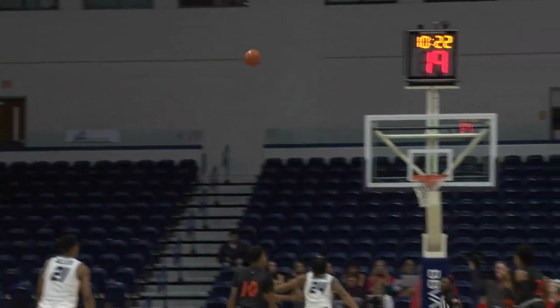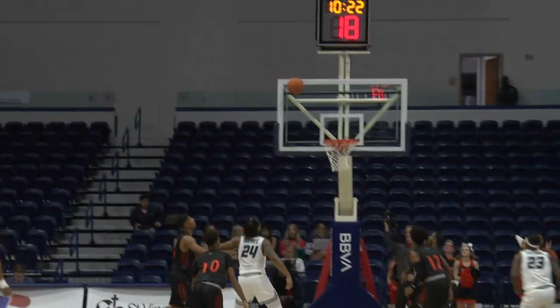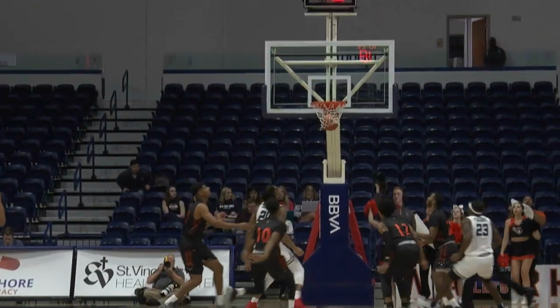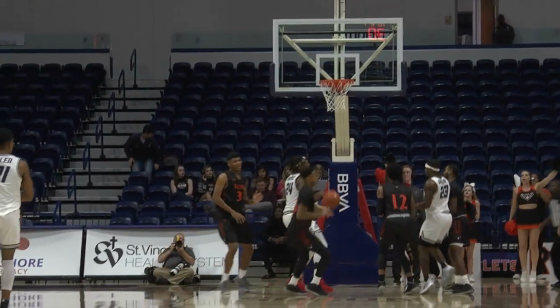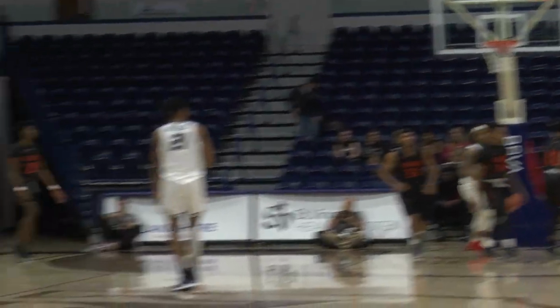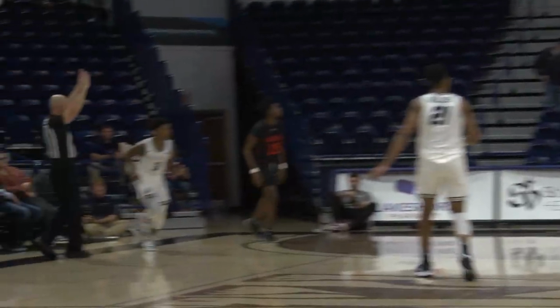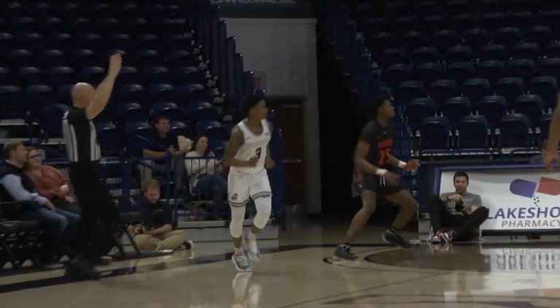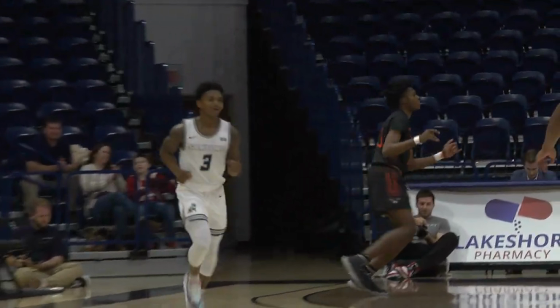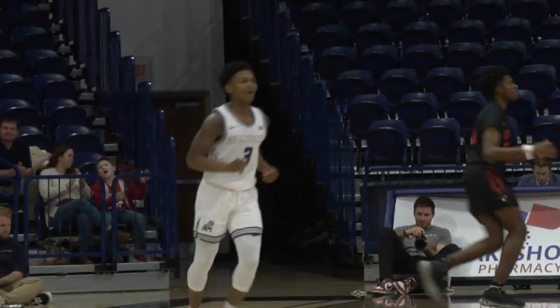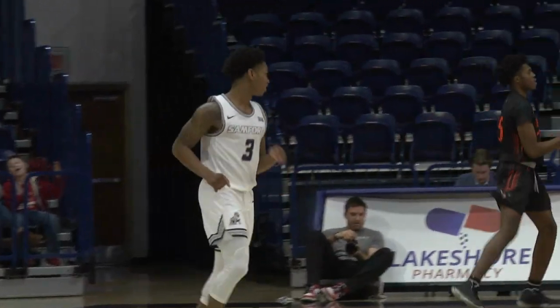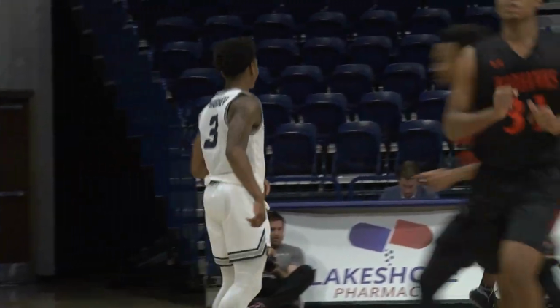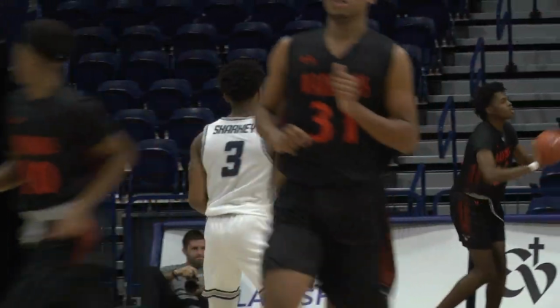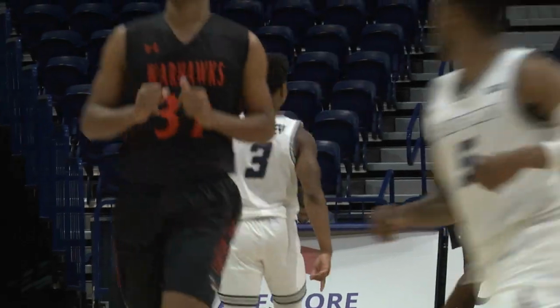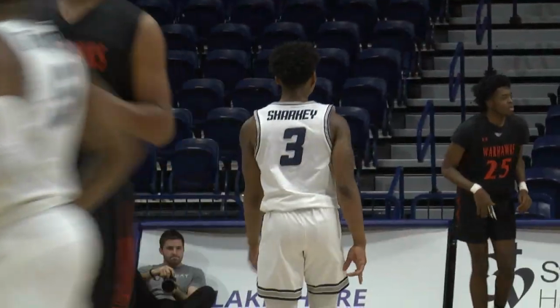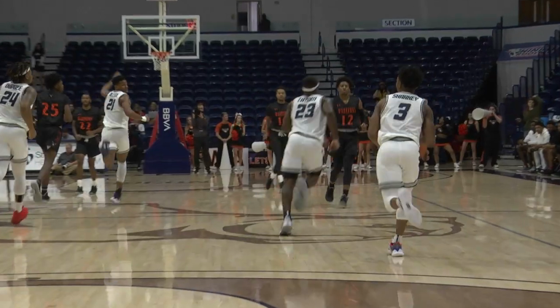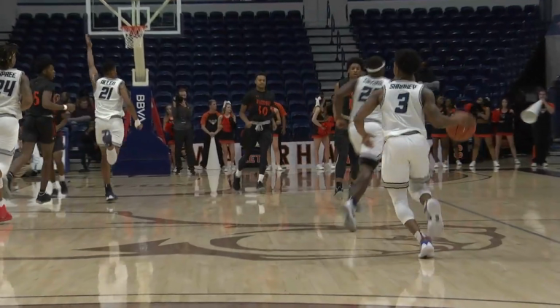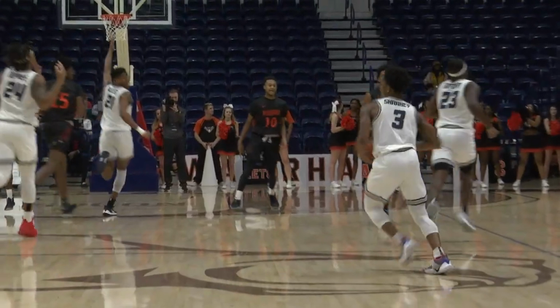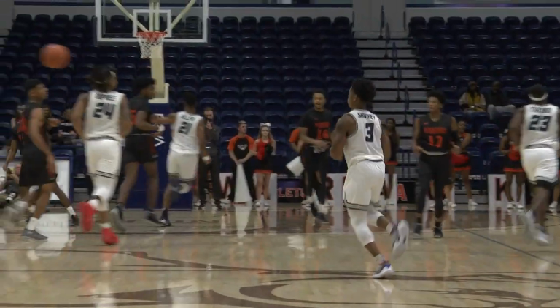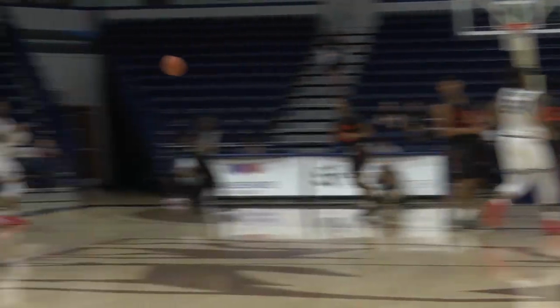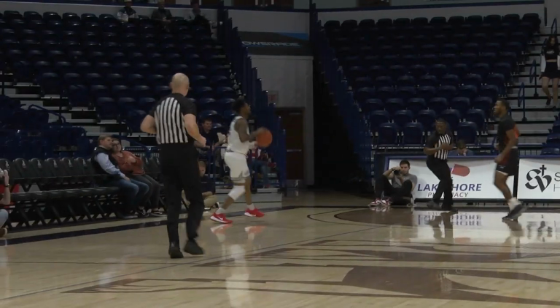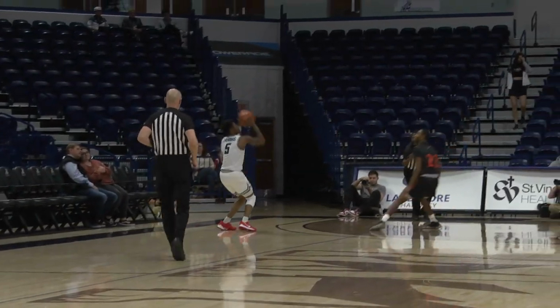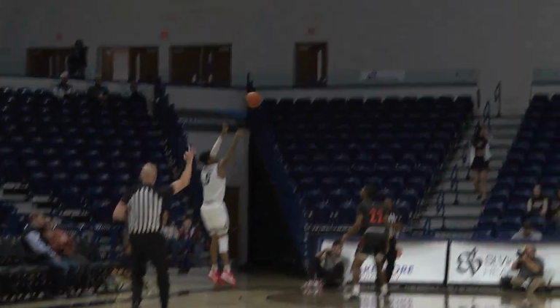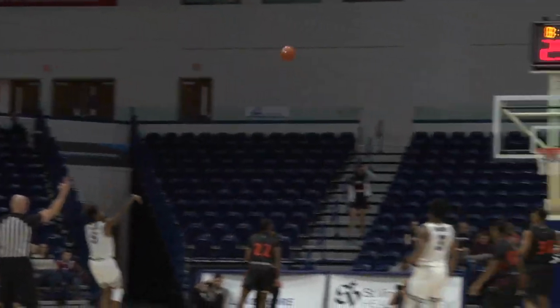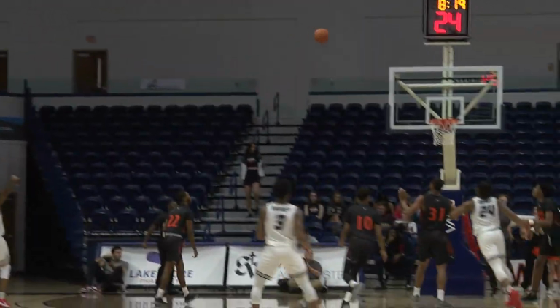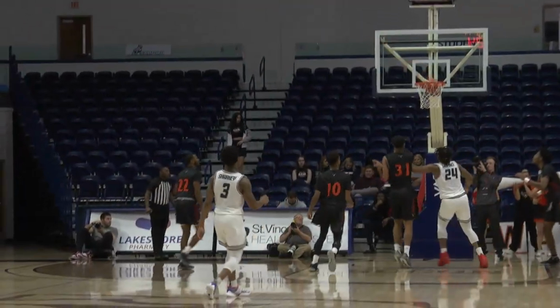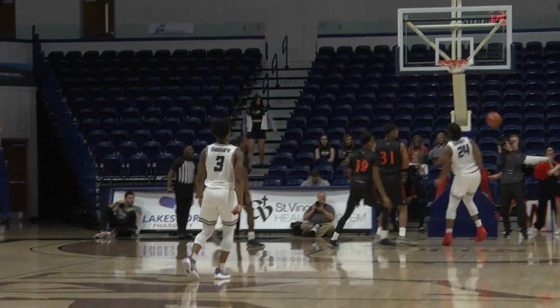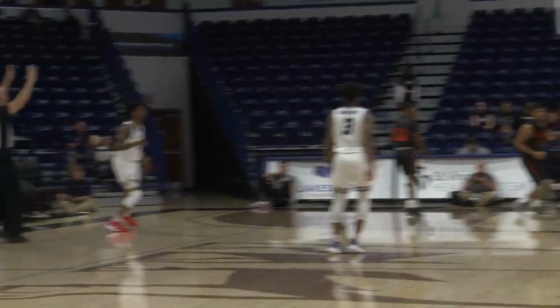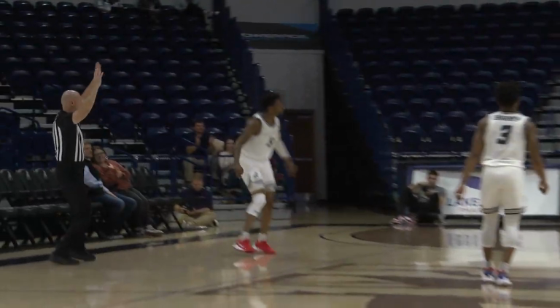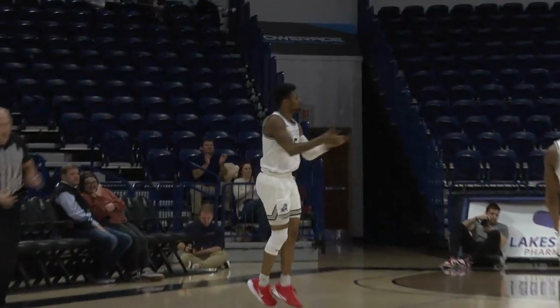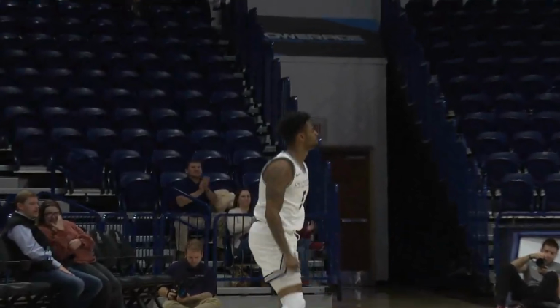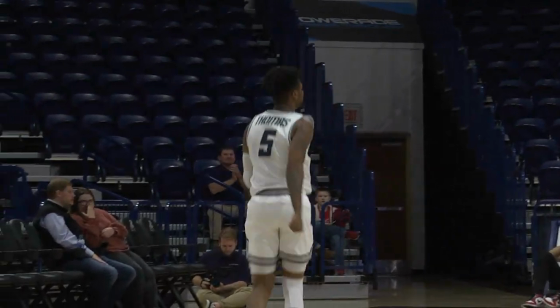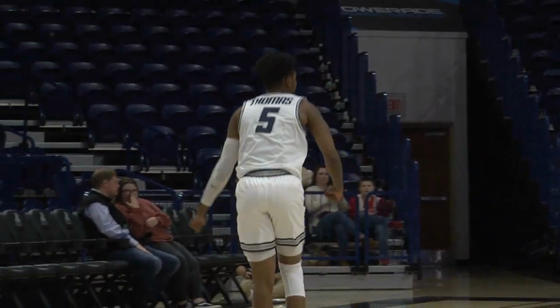Sharky takes the long shot. He used the bank — it counts. It's three. That was a deep one for the 47%, and DeAndre Thomas with the three ball.